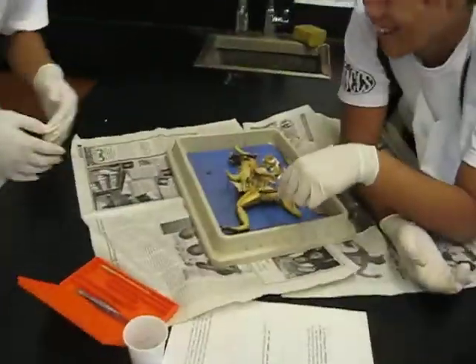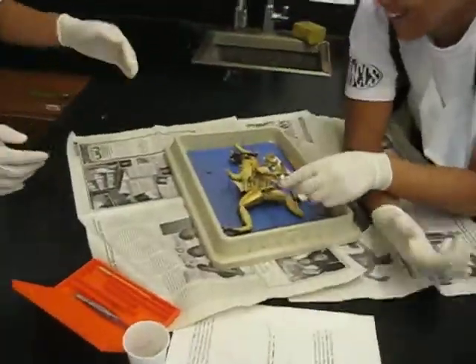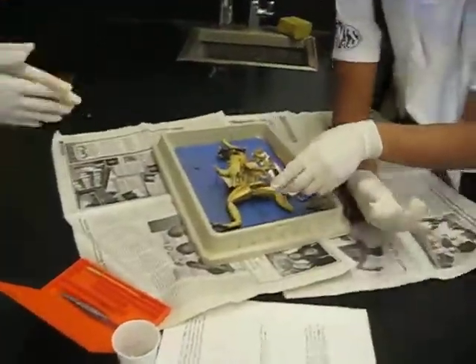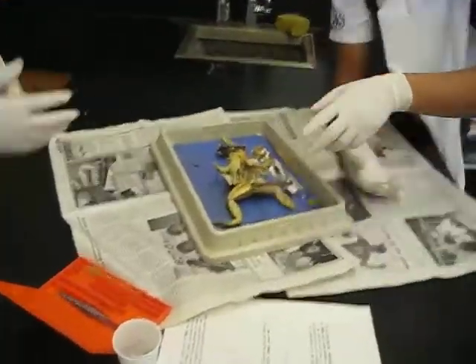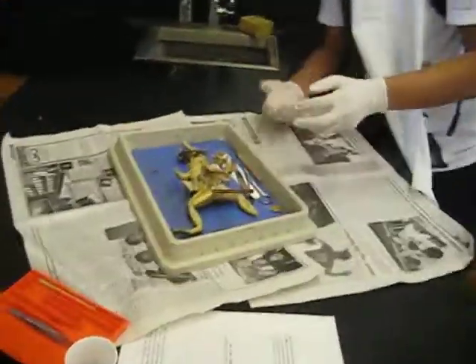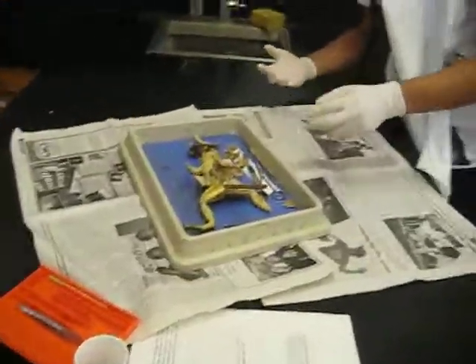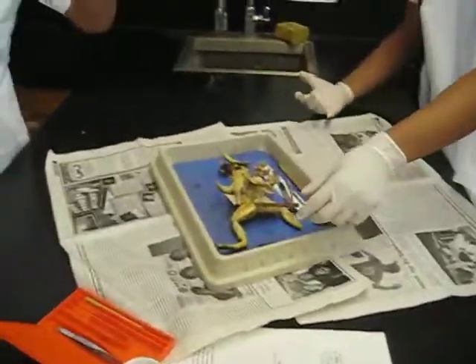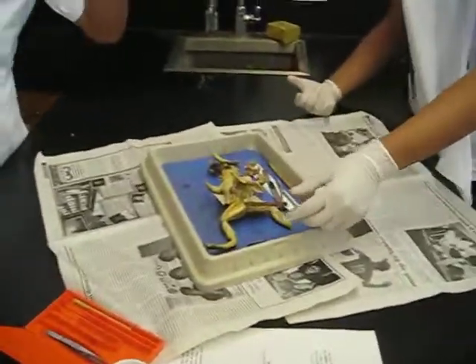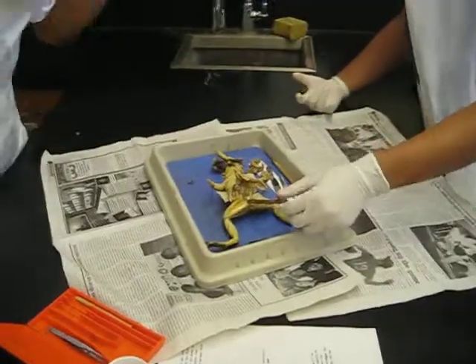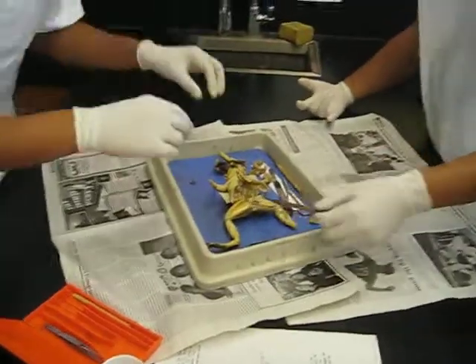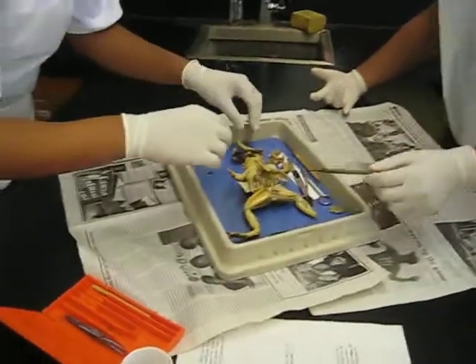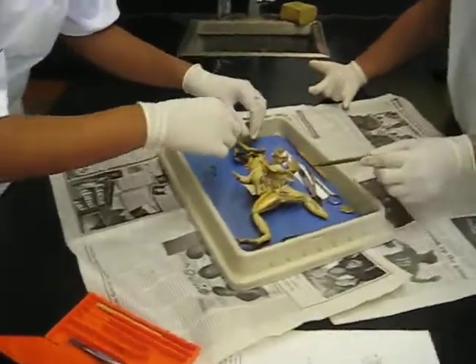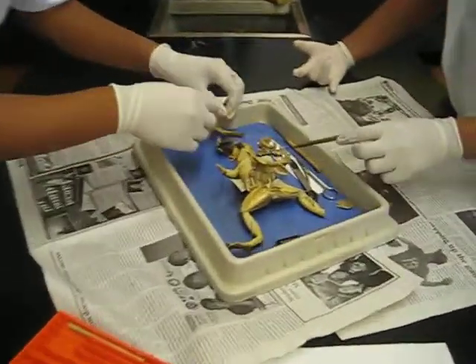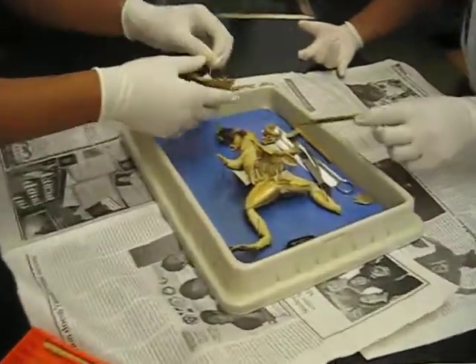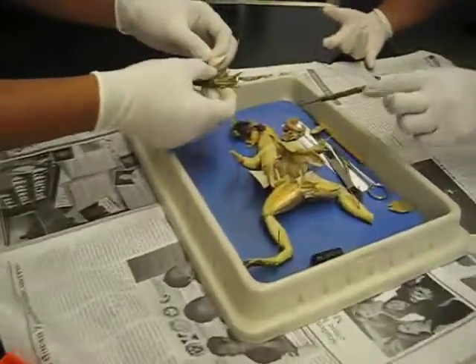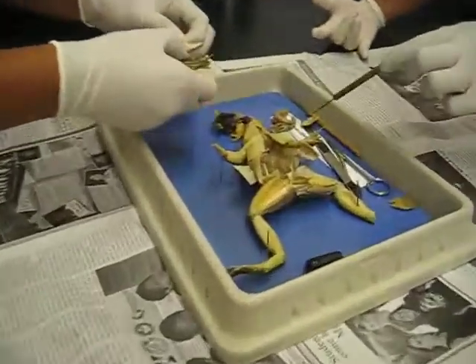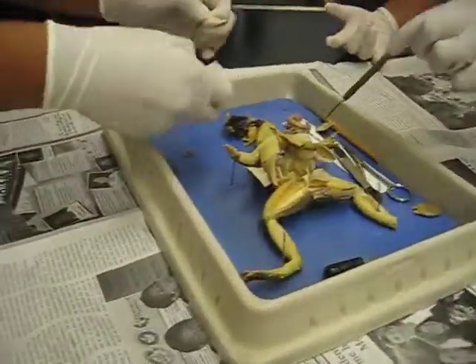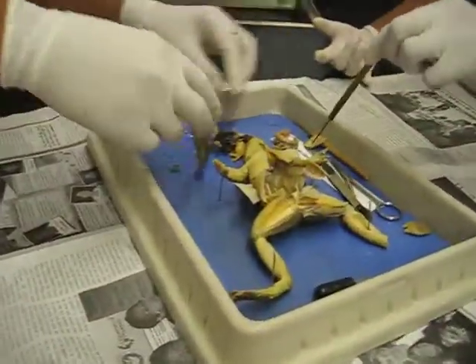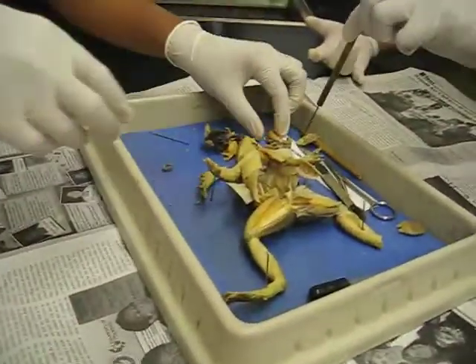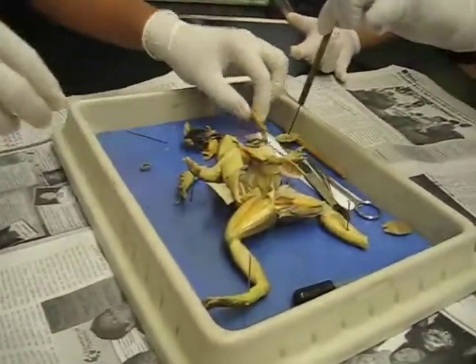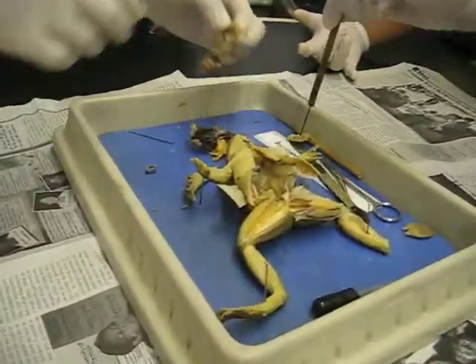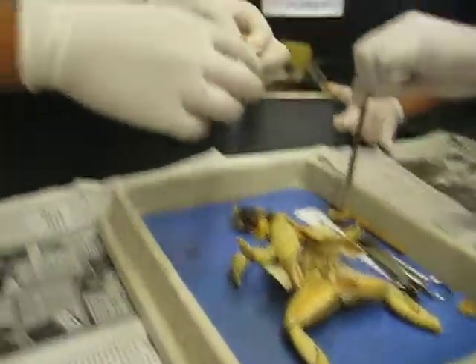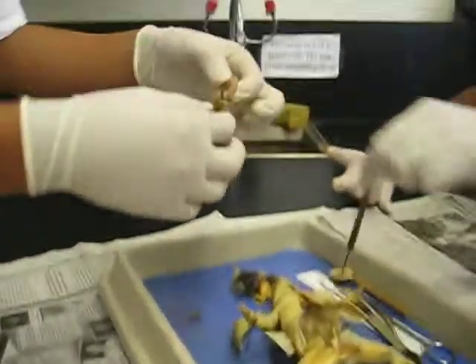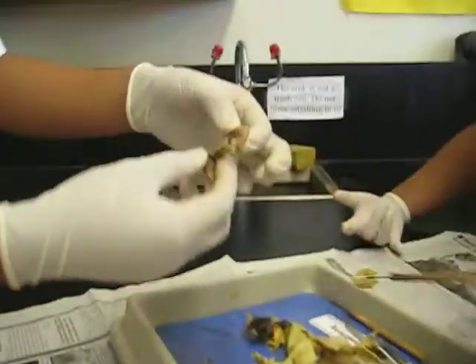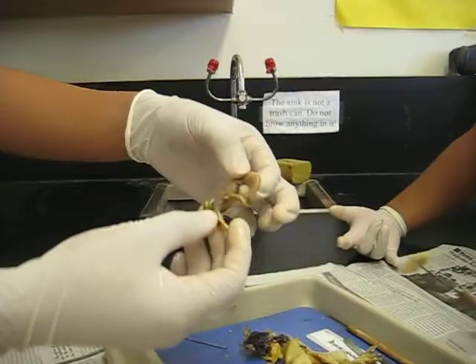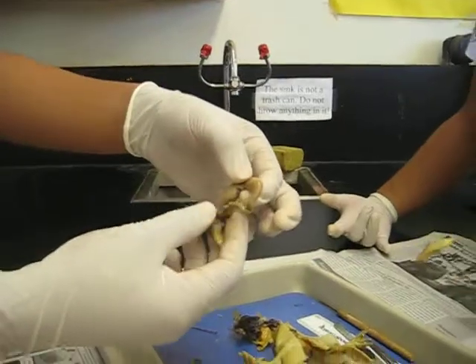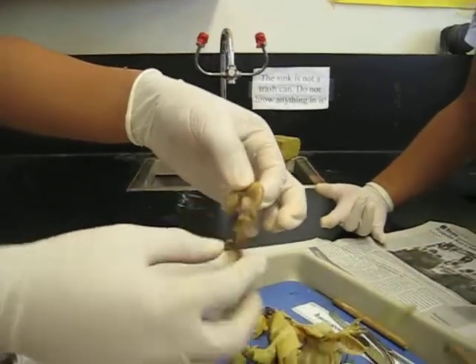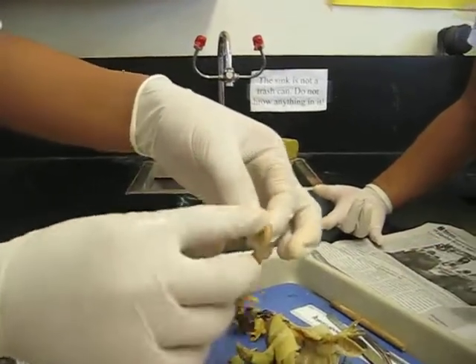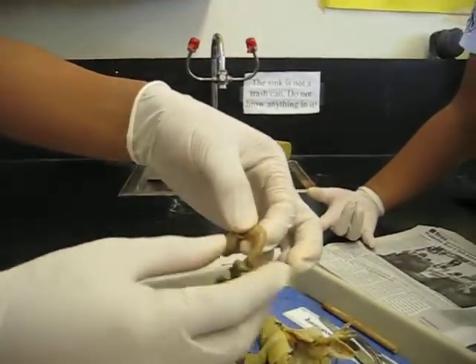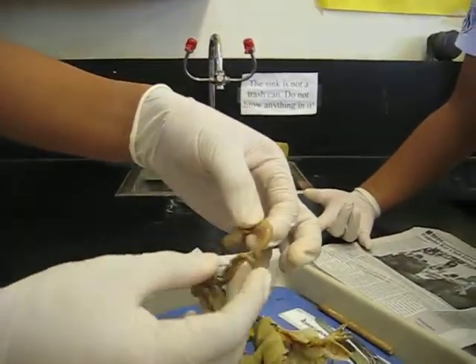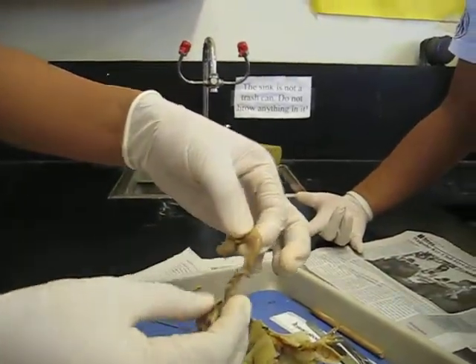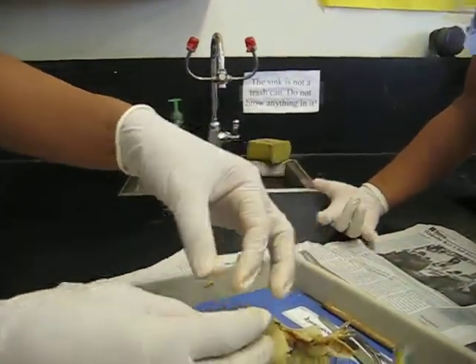So, here we go. Right here is our frog, right? Nurse Betty. Here's the legs. As you see, we took out the intestines, the large intestines, and the small intestines.